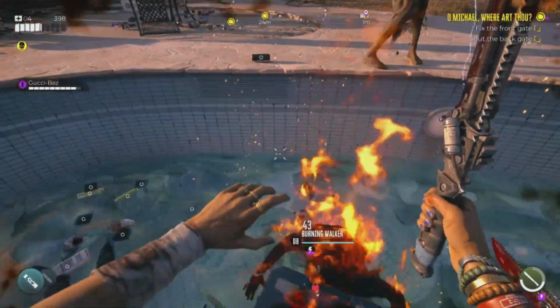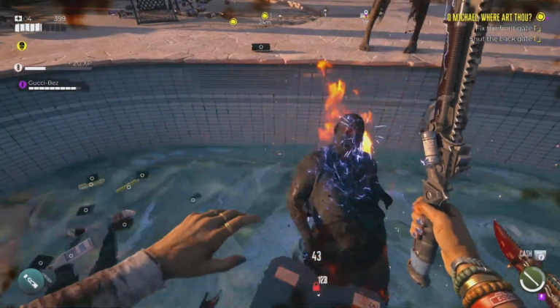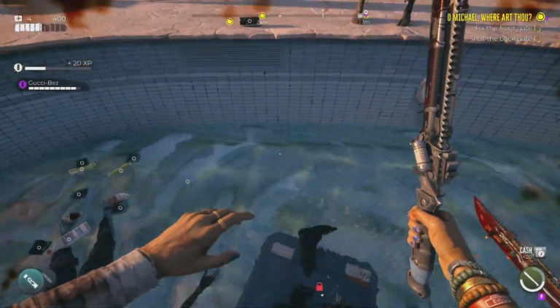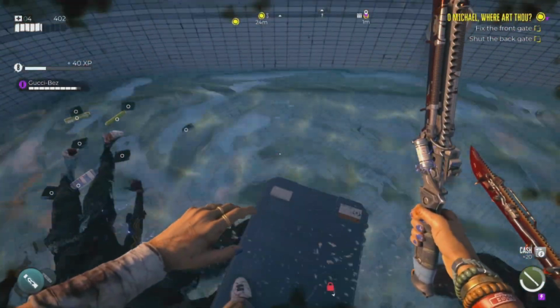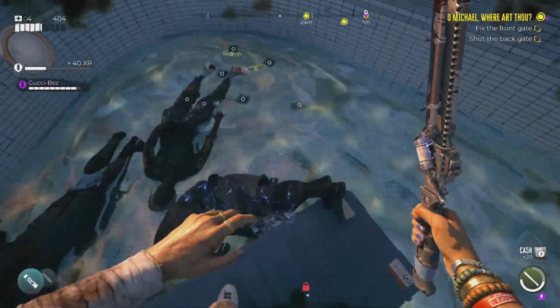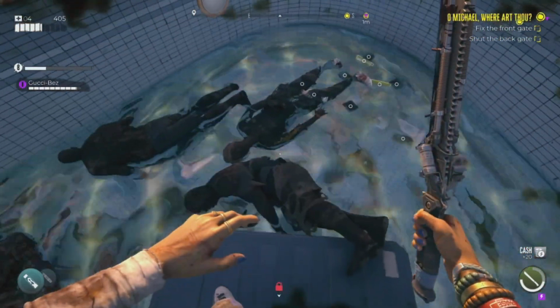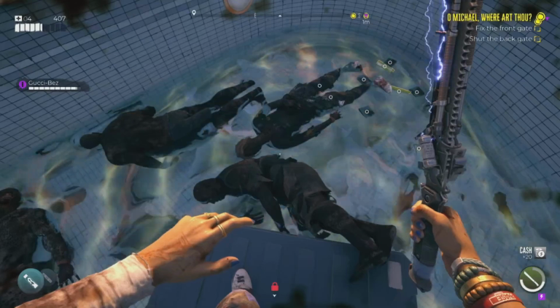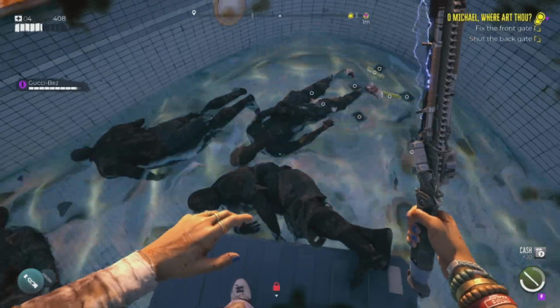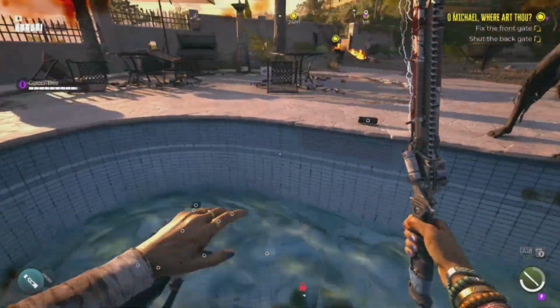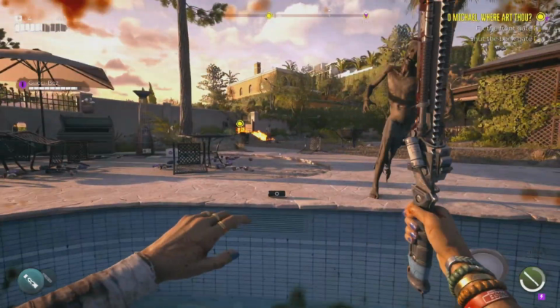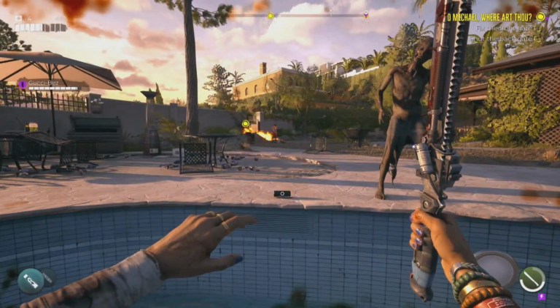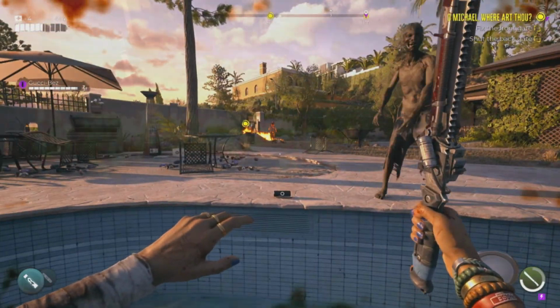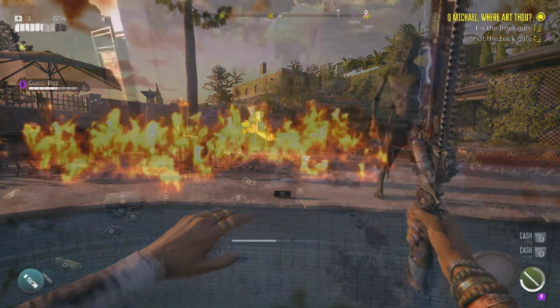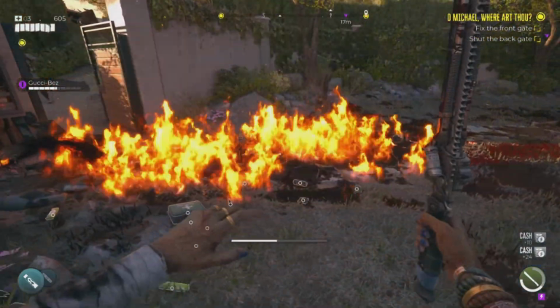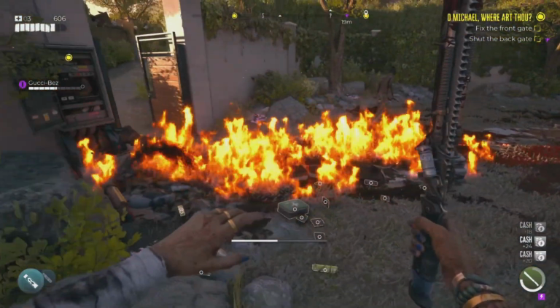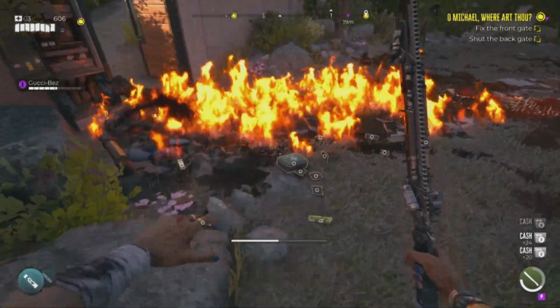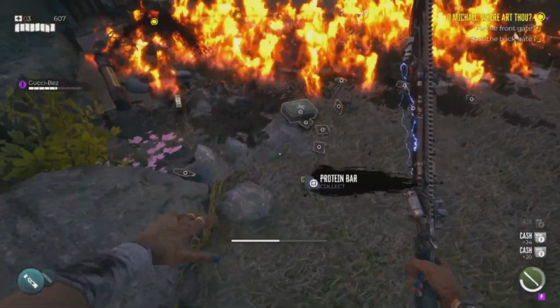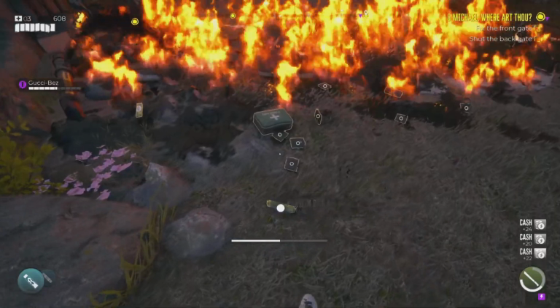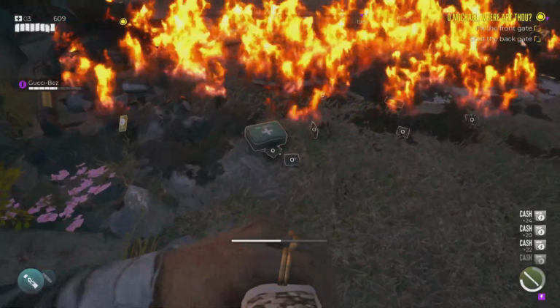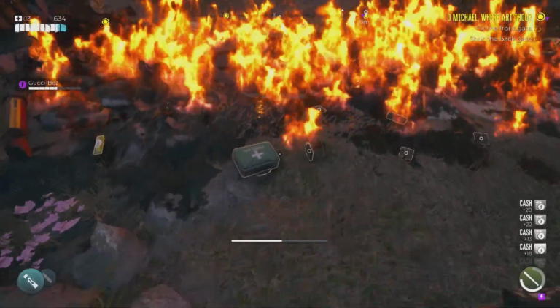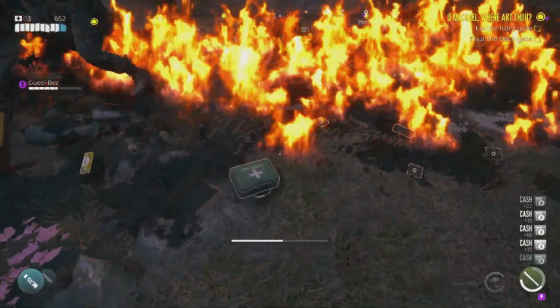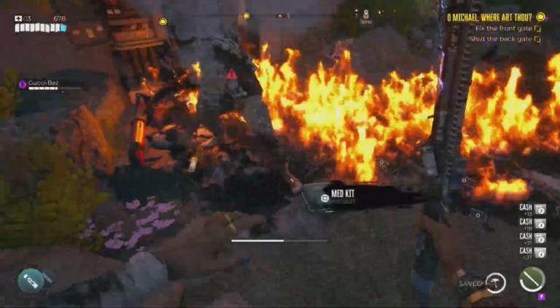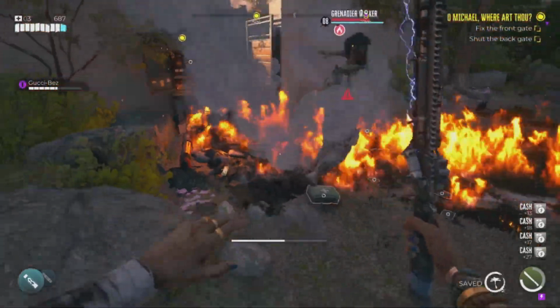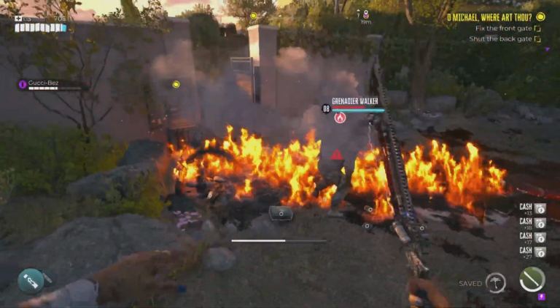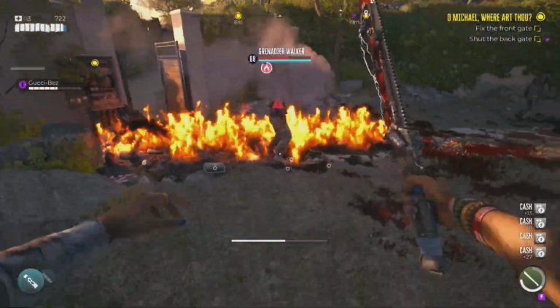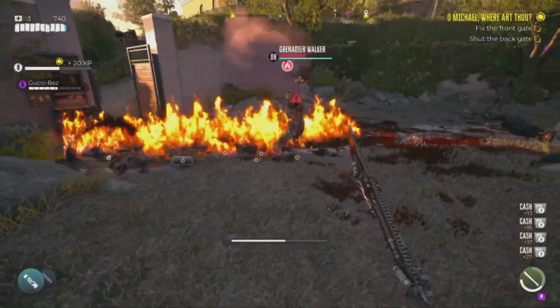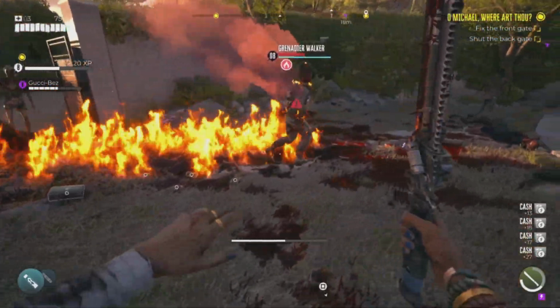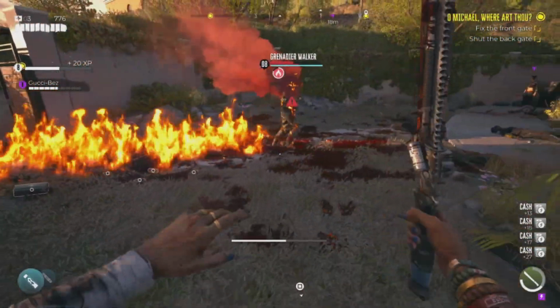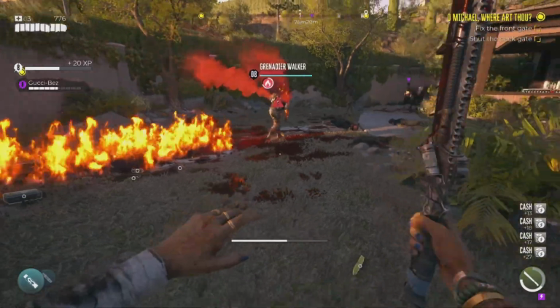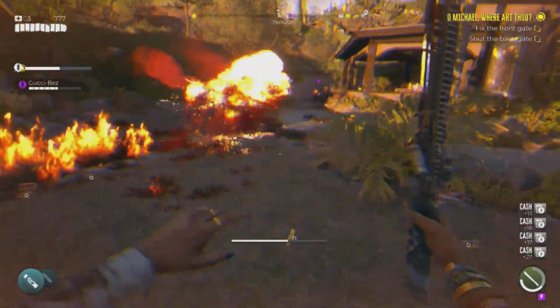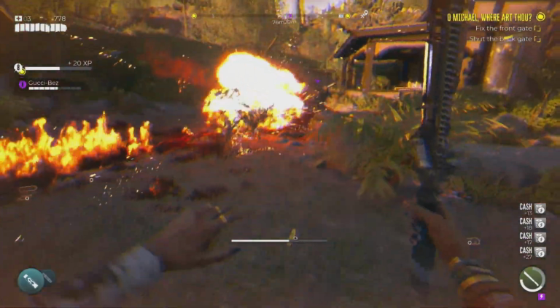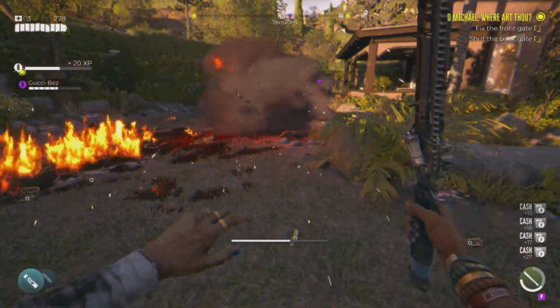If you get tired of using the pool to kill the zombies, then you can make your way over to the fire instead. You will need to be paying a bit more attention using this method, but I find this better since you are closer to where they spawned in, and it's much easier to pick up their loot.